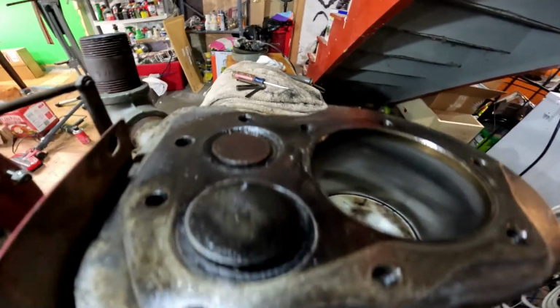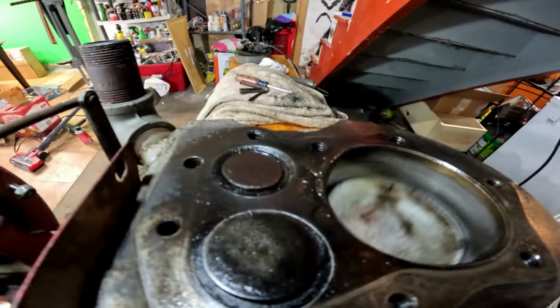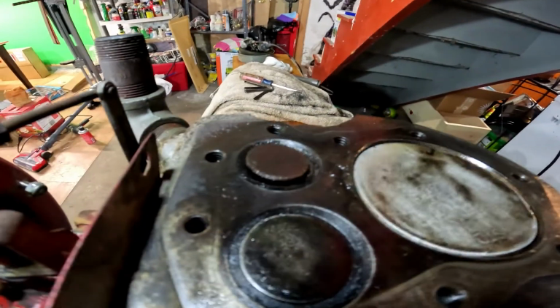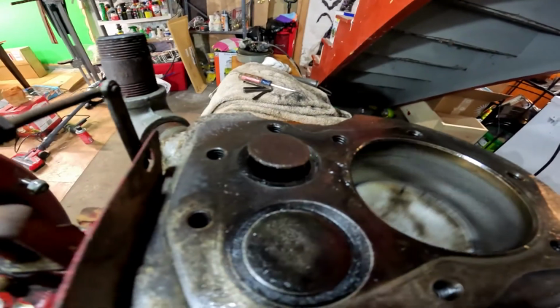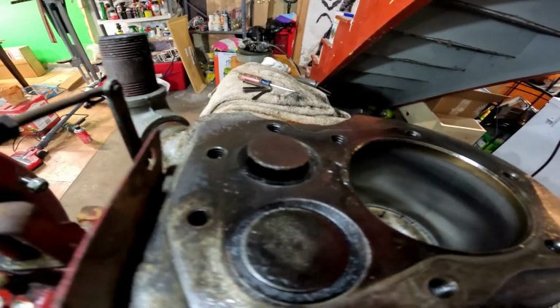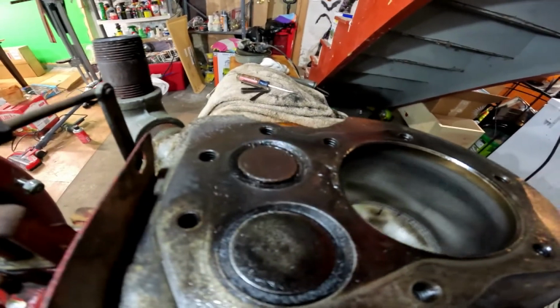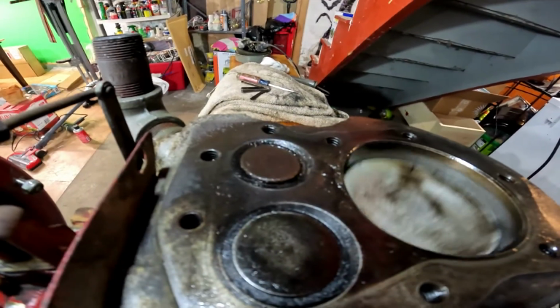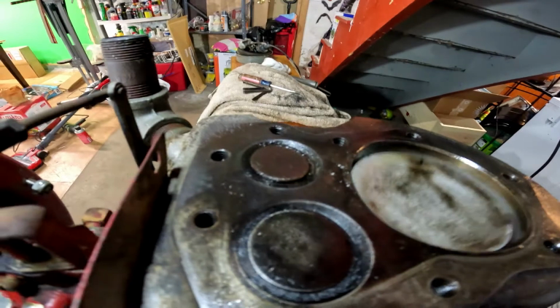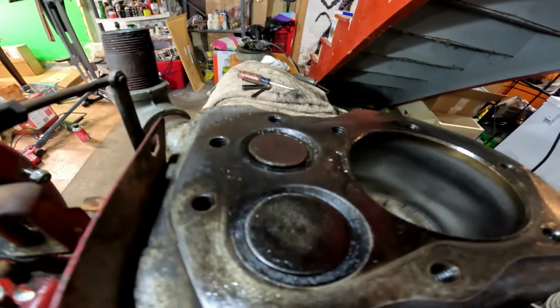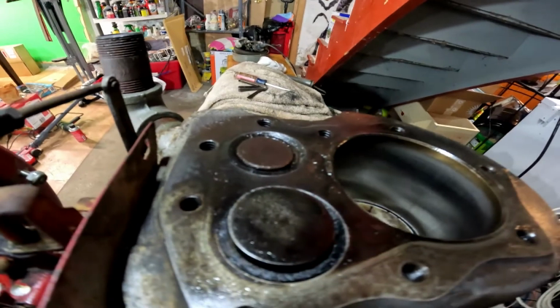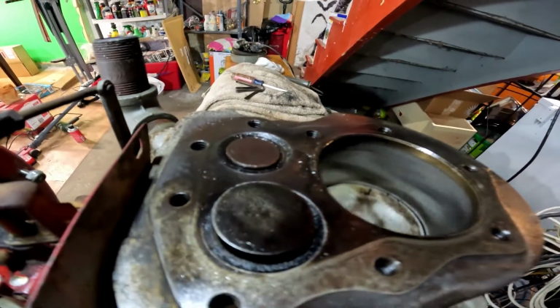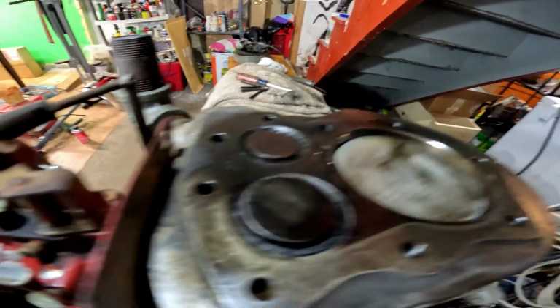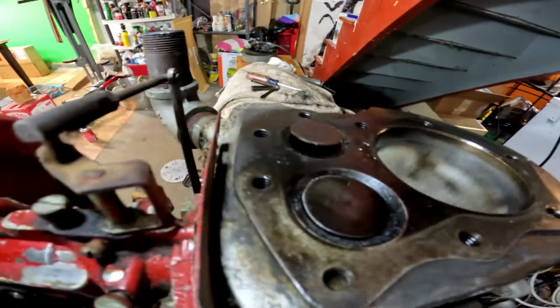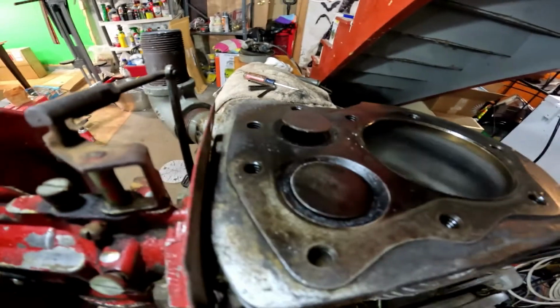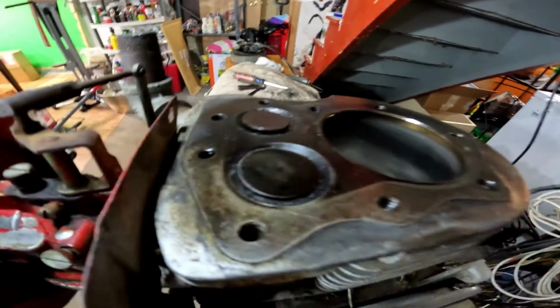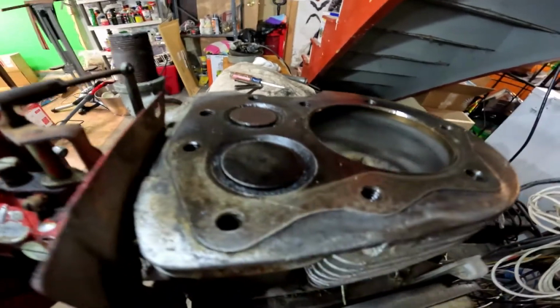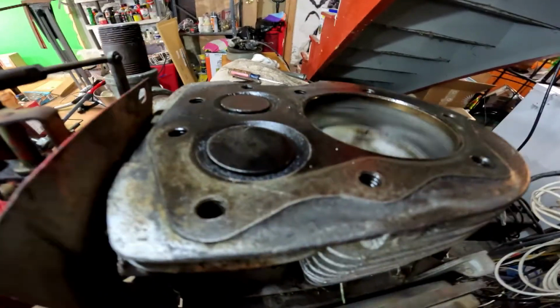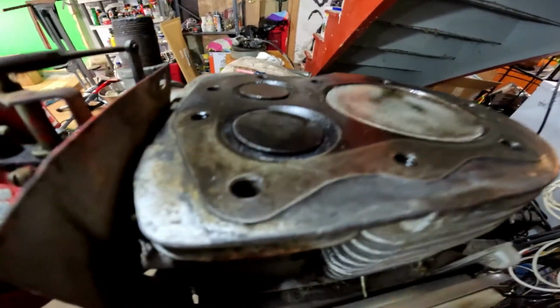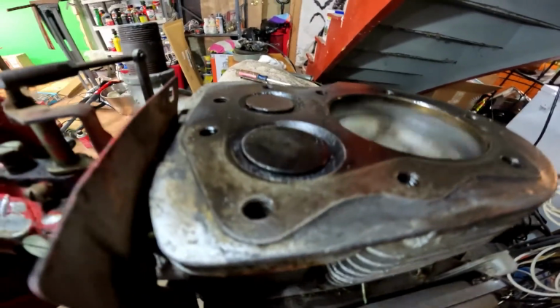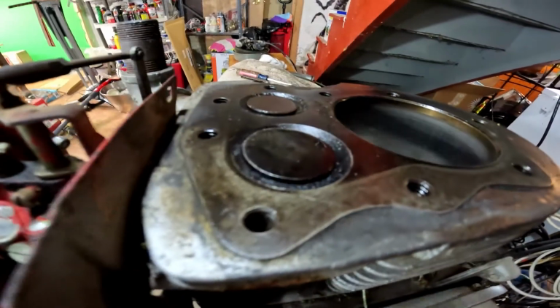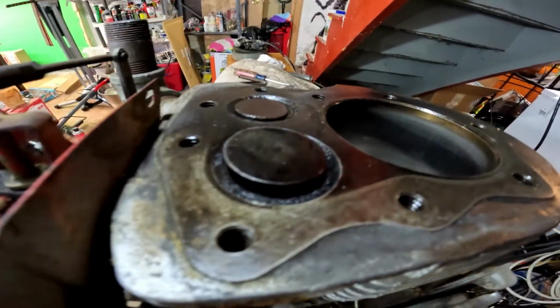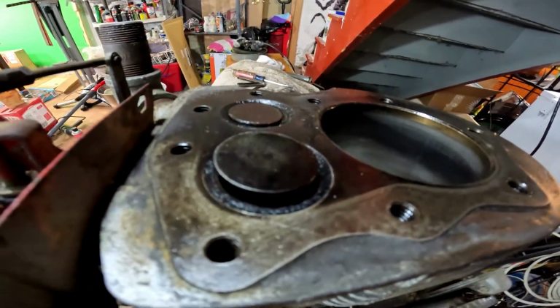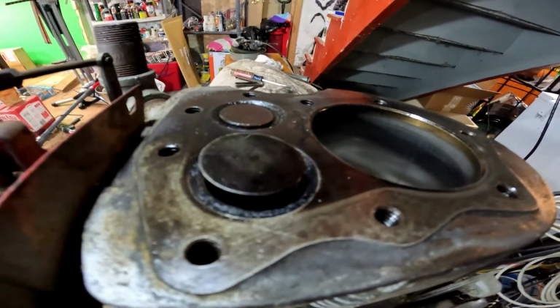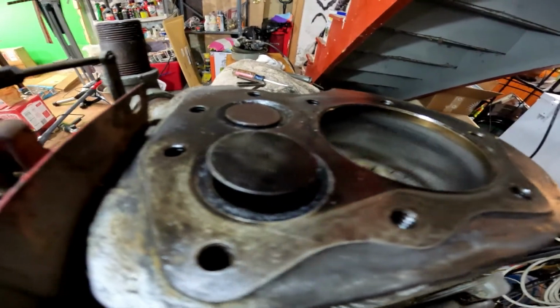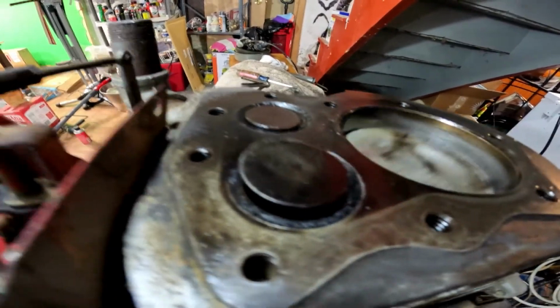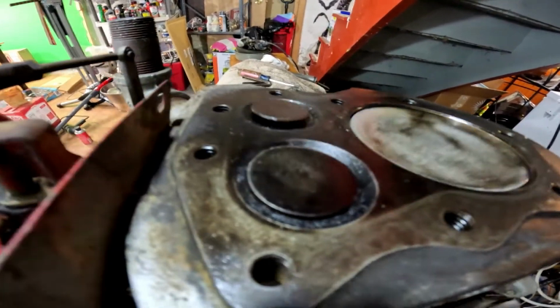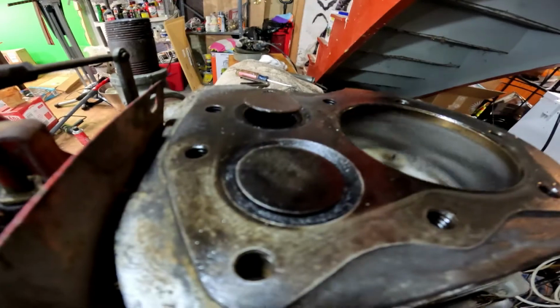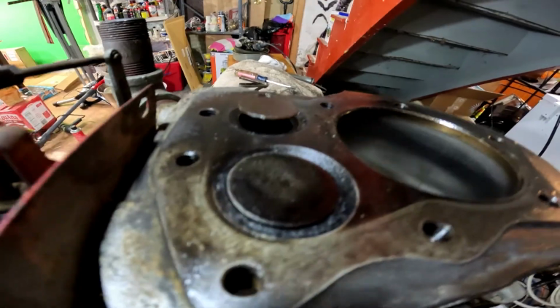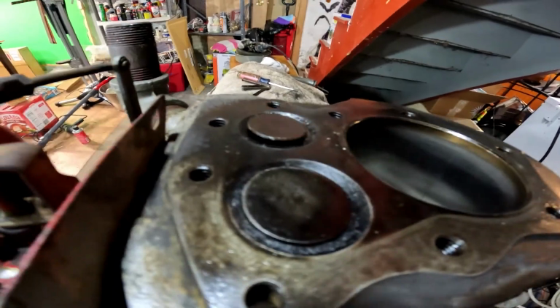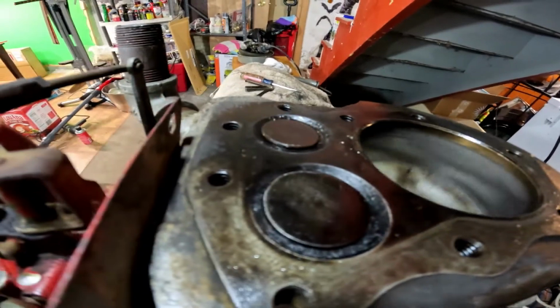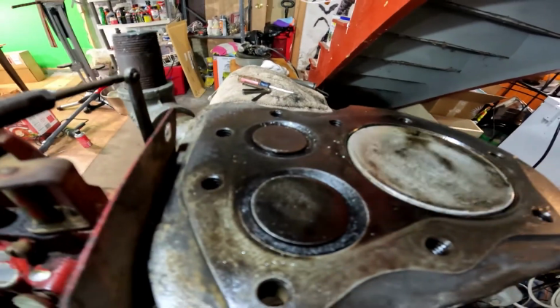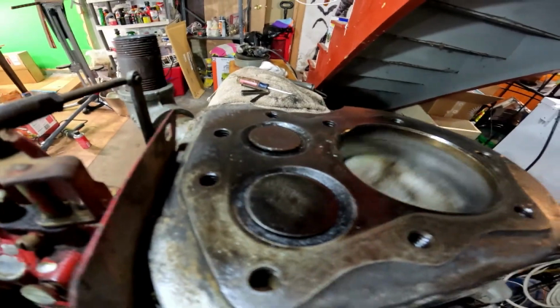That's intake, combustion, exhaust. Hold on — this is intake, combustion, exhaust.